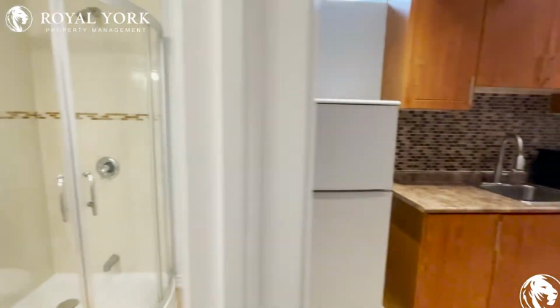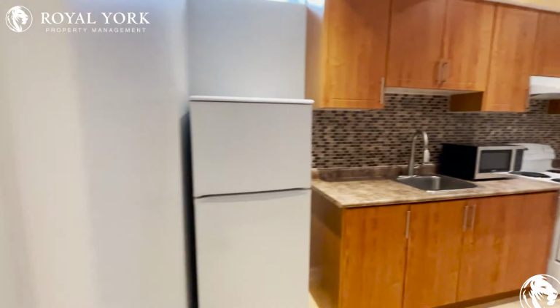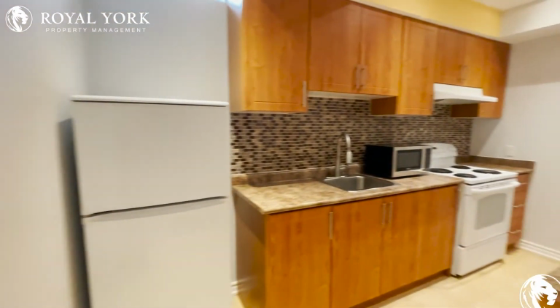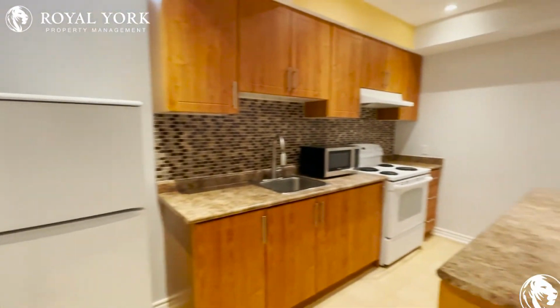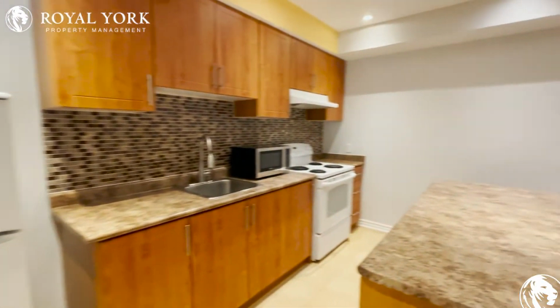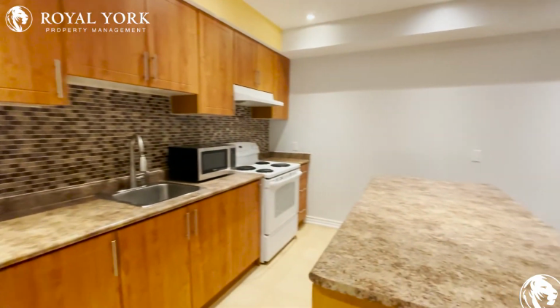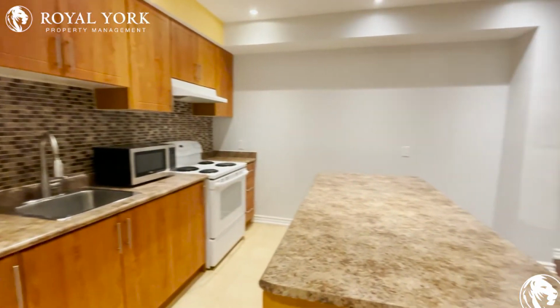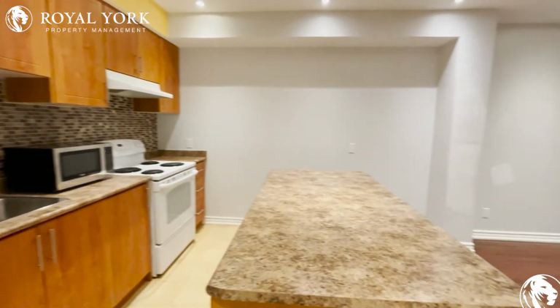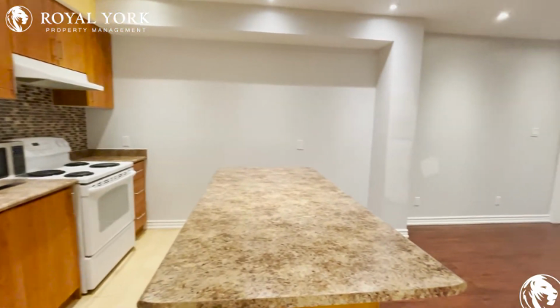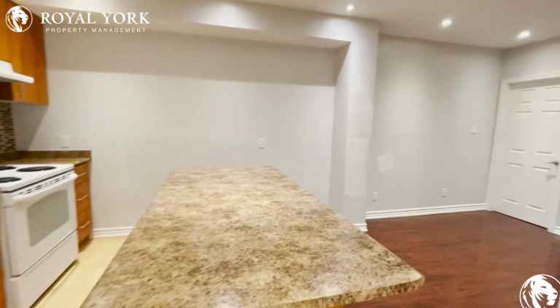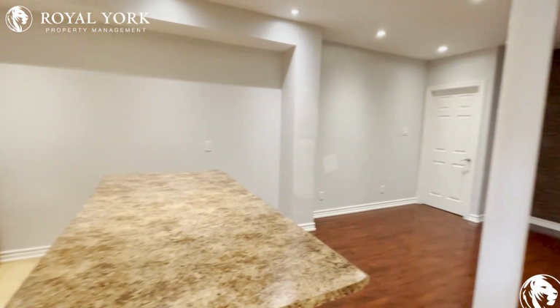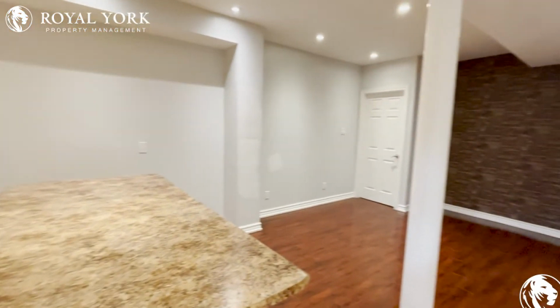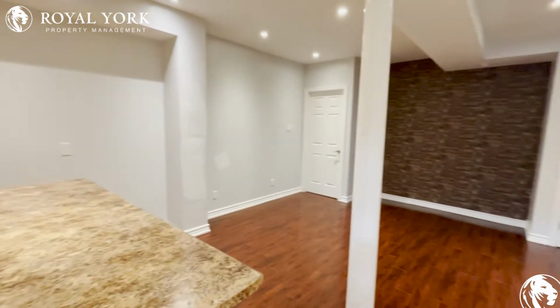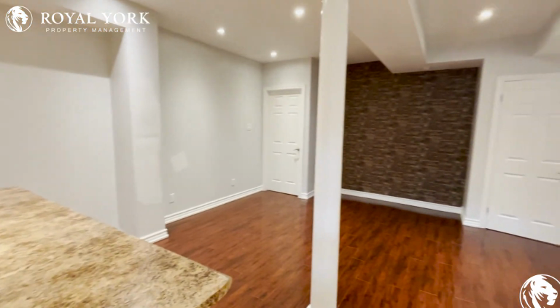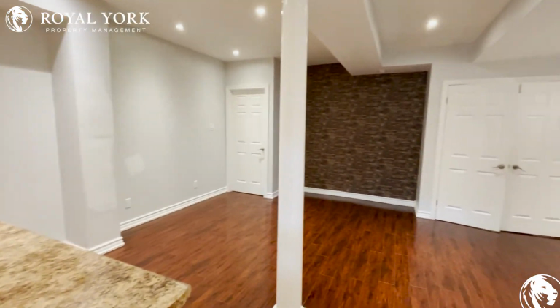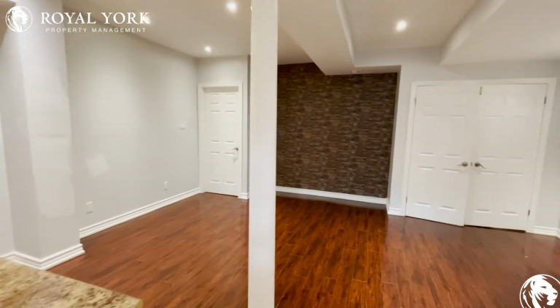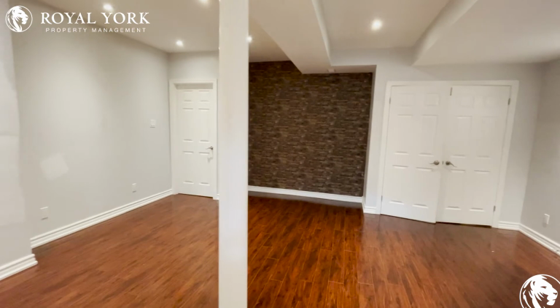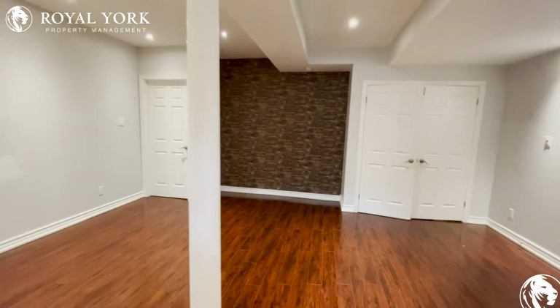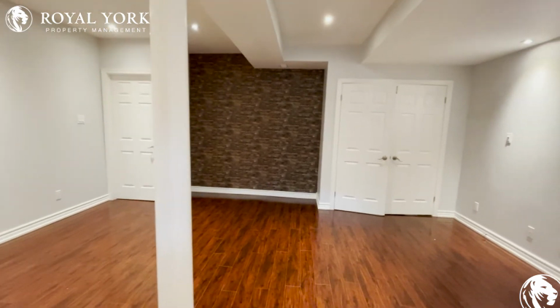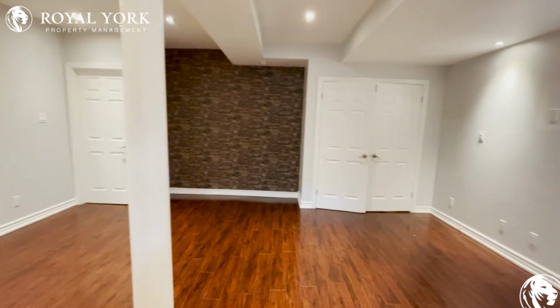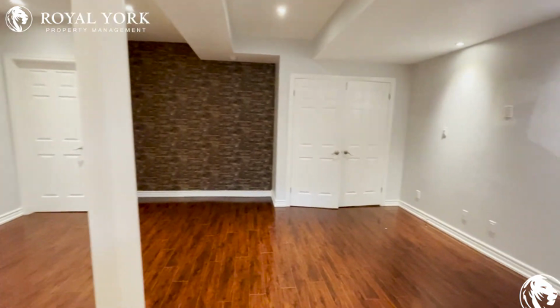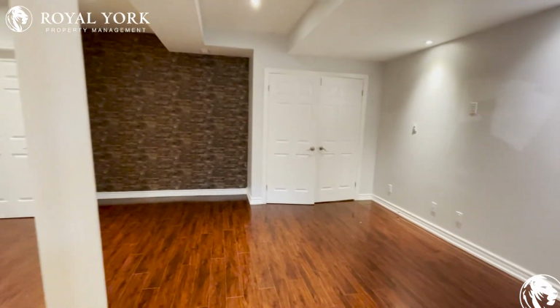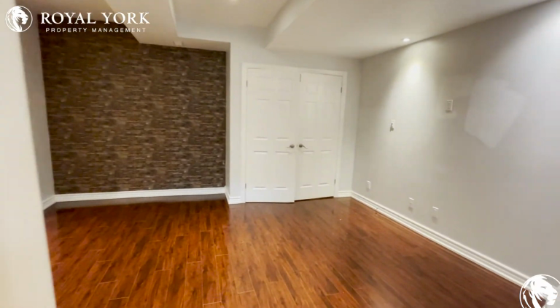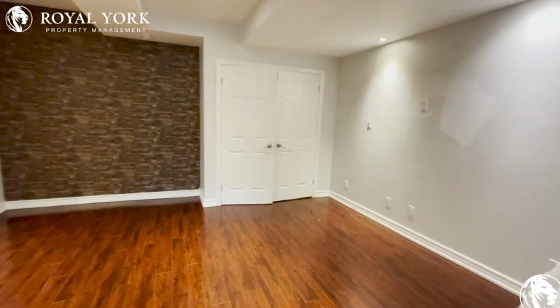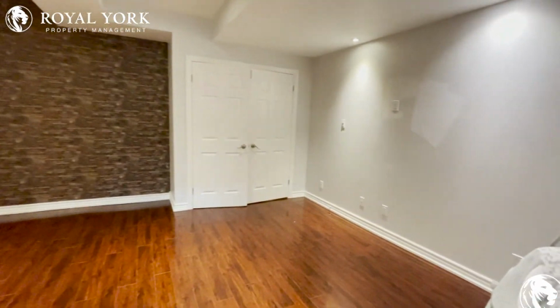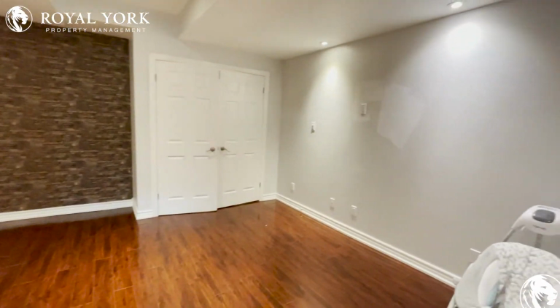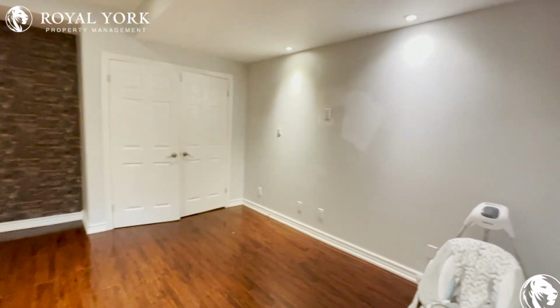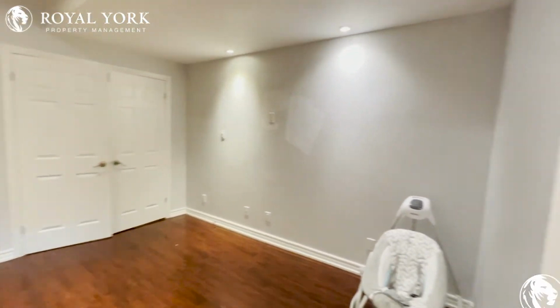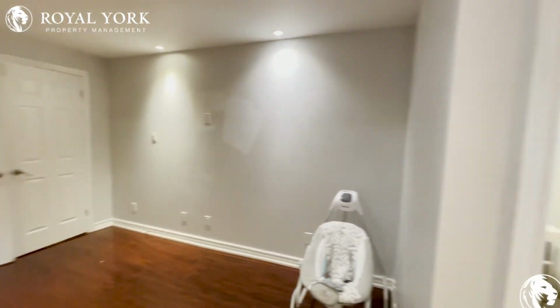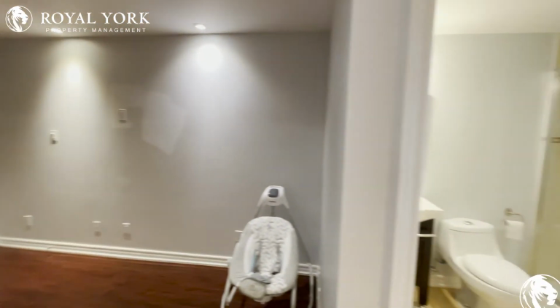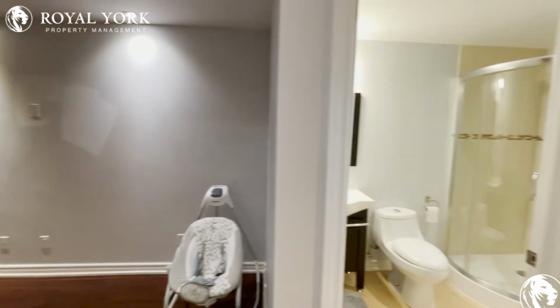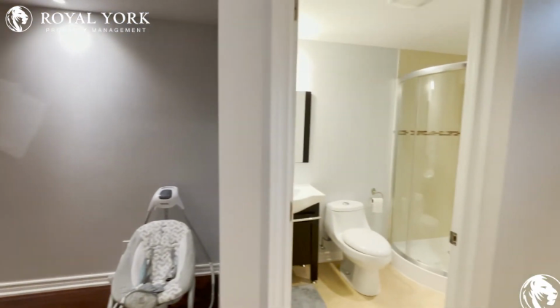Thank you for viewing this unit with me. Should you wish to come and look at it in person, please book a showing appointment with Royal York Property Management, 24 hours a day, 7 days a week, and we'll be happy to show you around. Thank you.